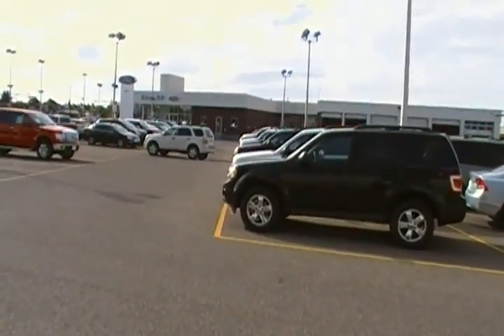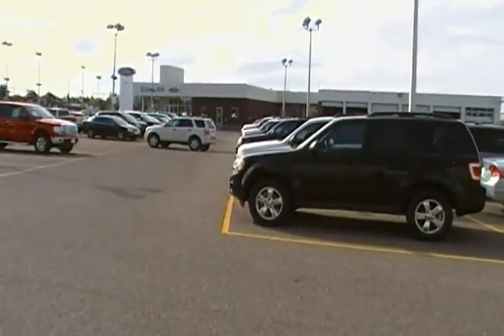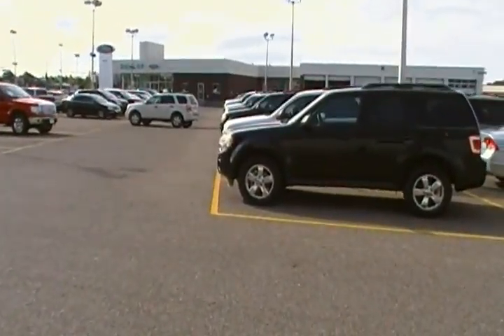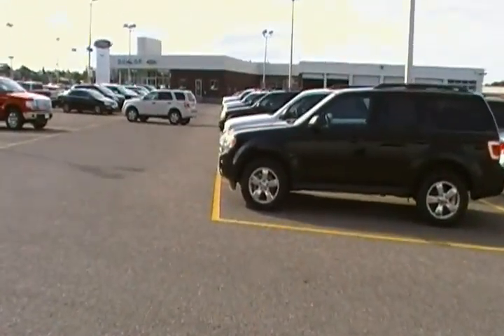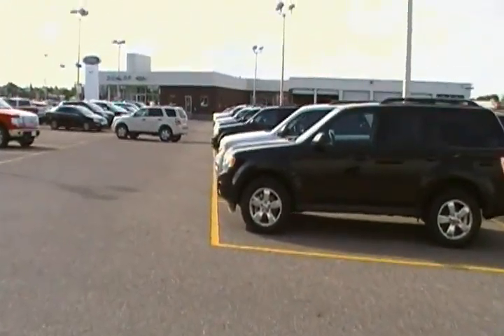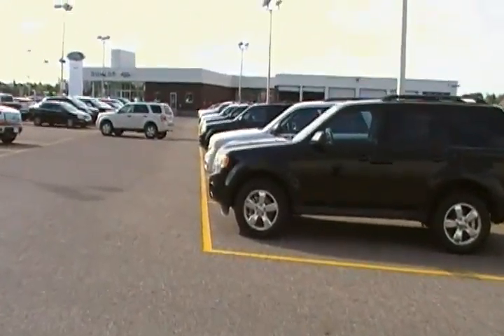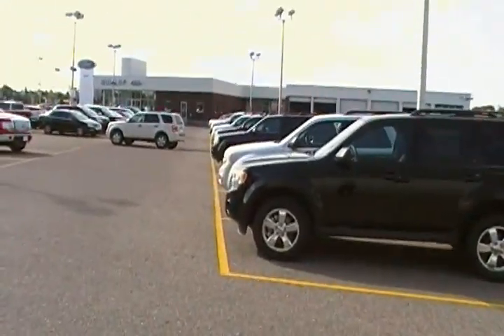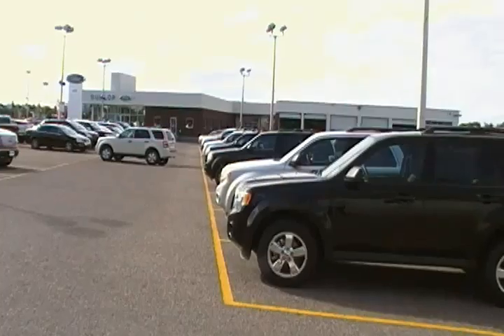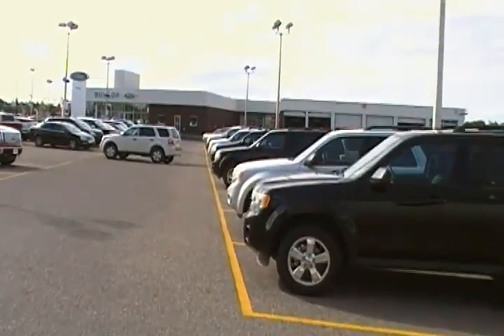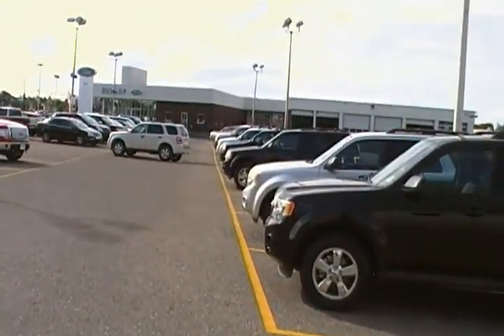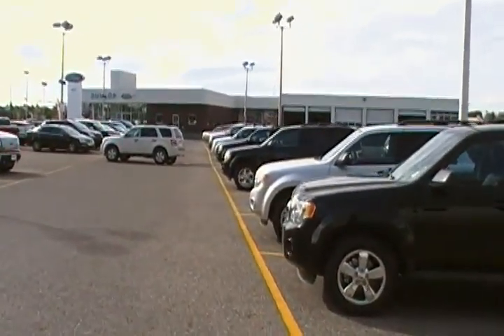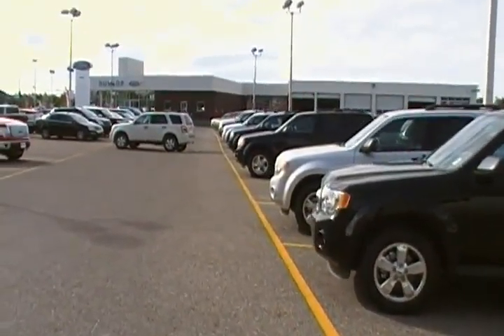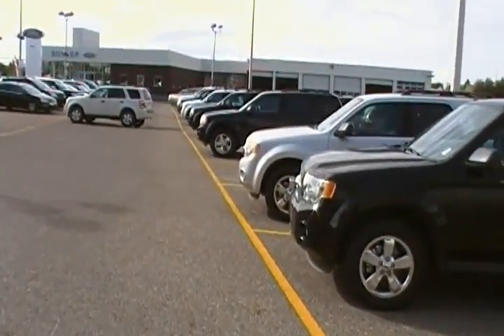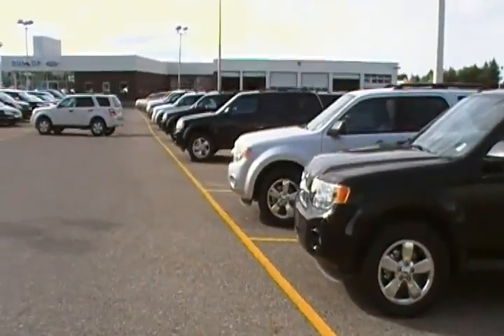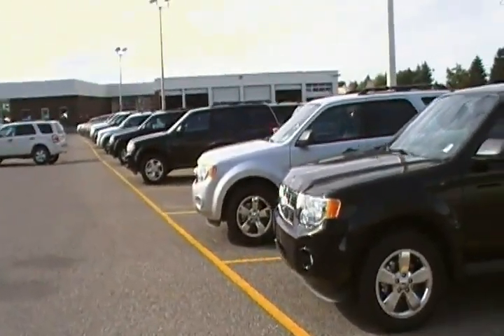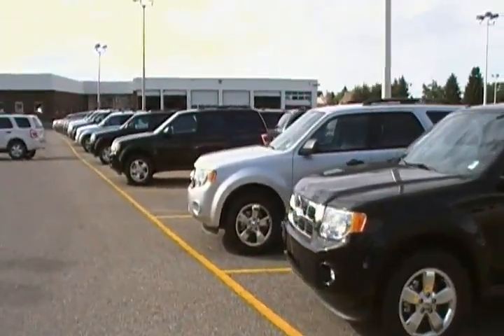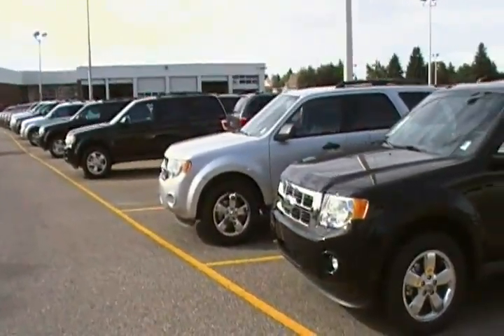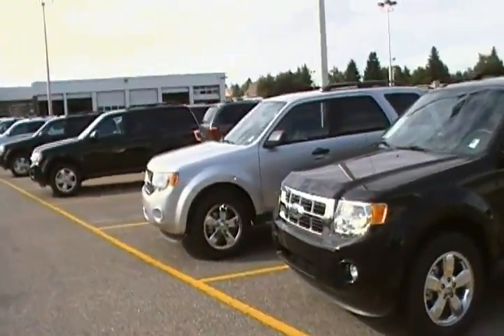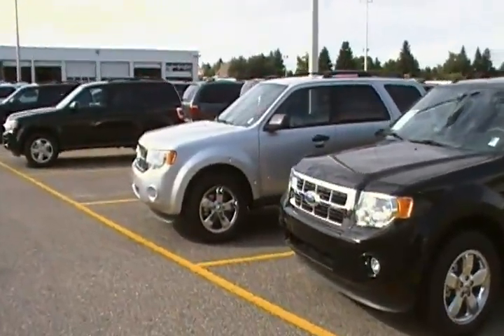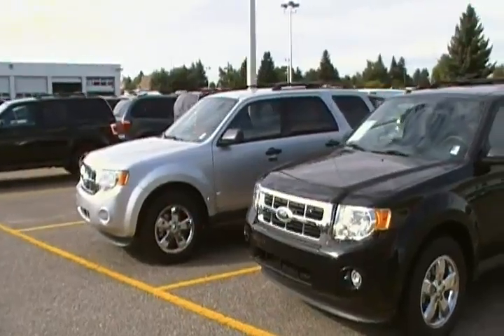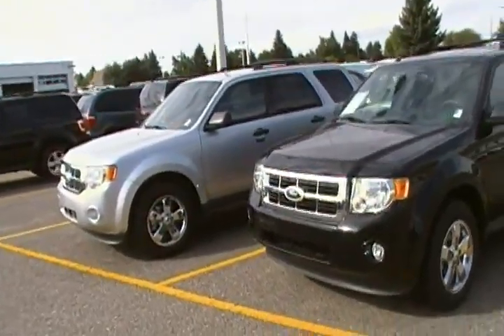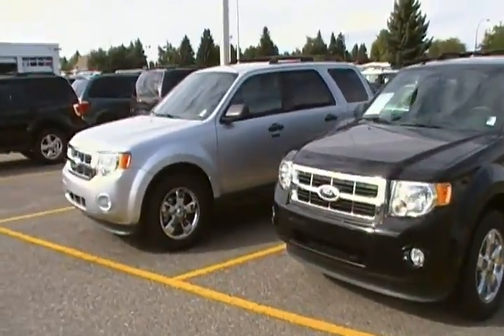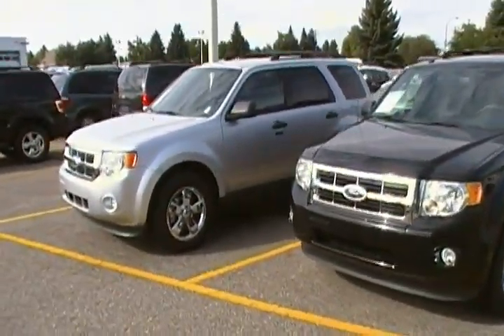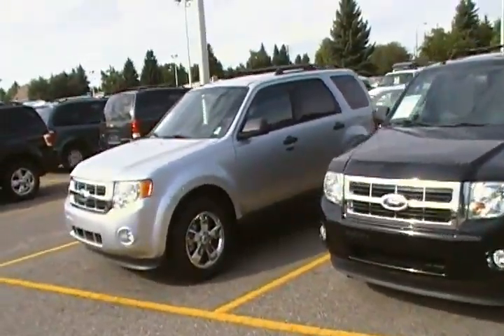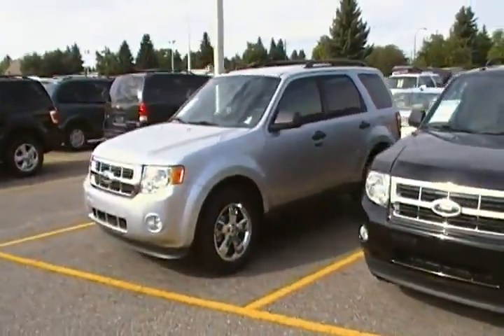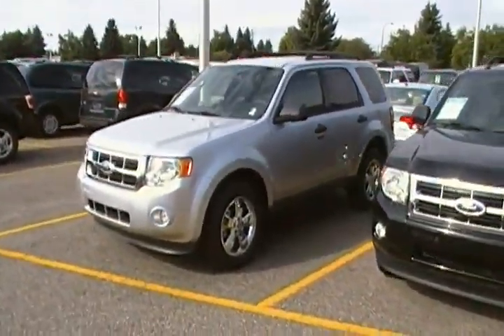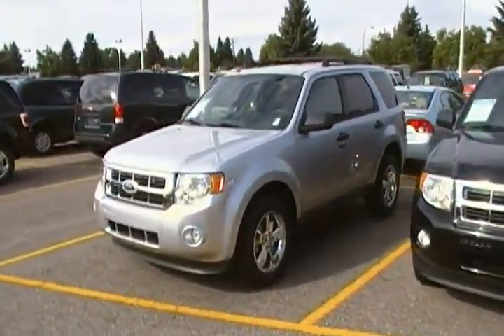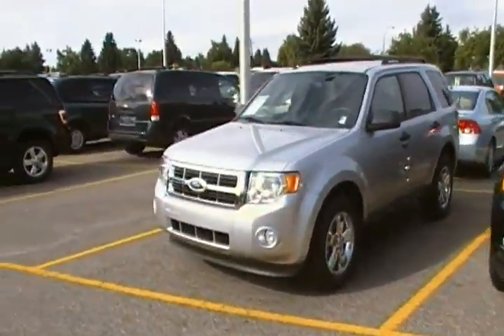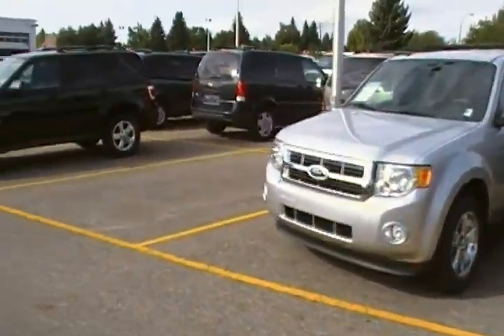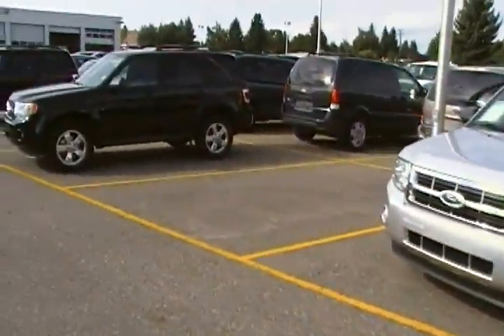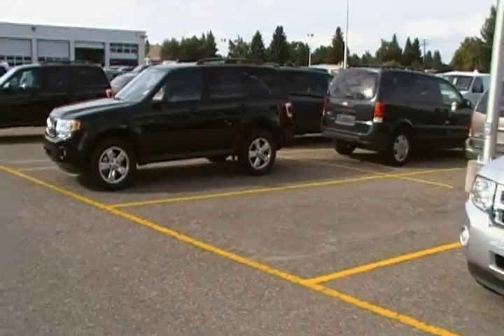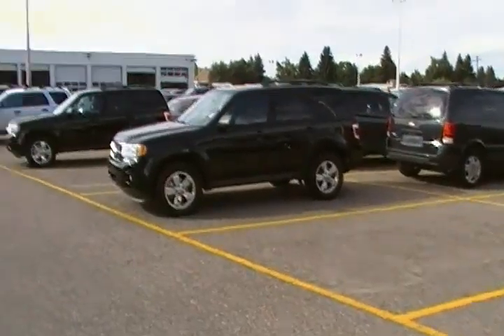Good morning Bill, it's Bob from Dunlop Ford. Just want to say thanks for your internet inquiry — we do take internet inquiries very seriously here. We know that's a very effective way to purchase a vehicle nowadays.